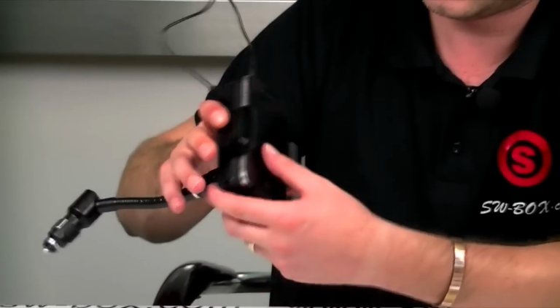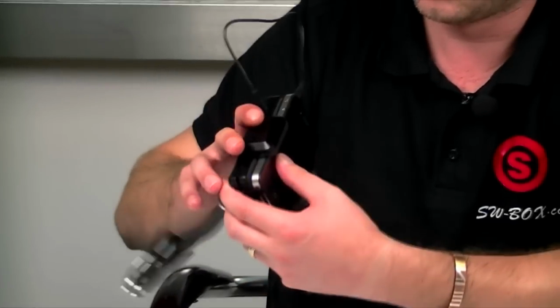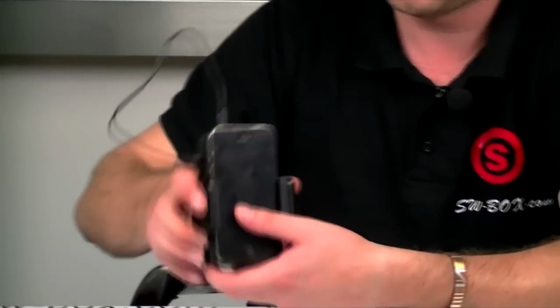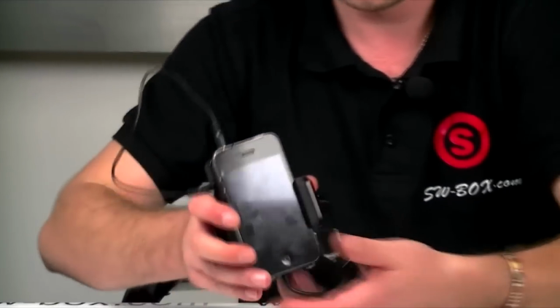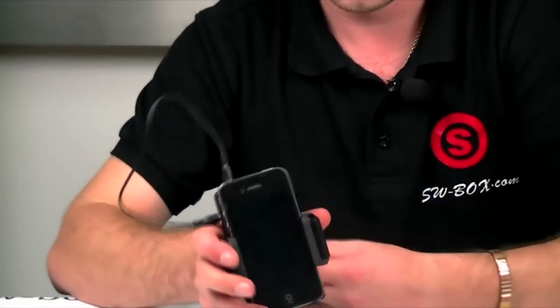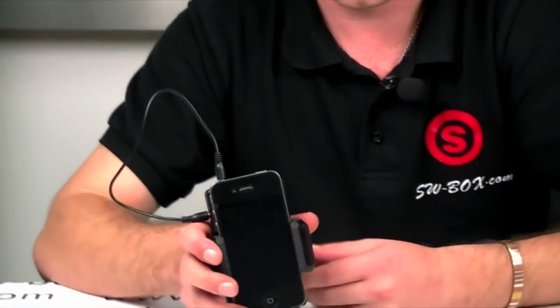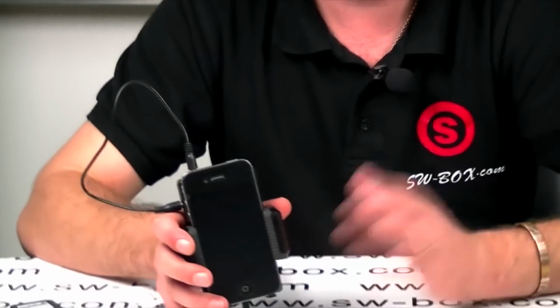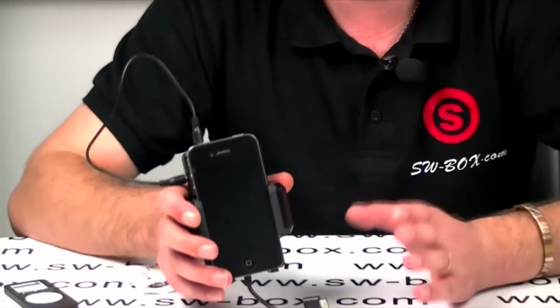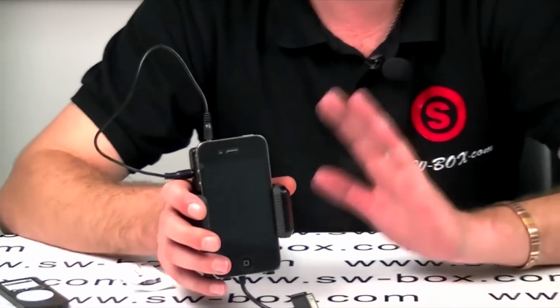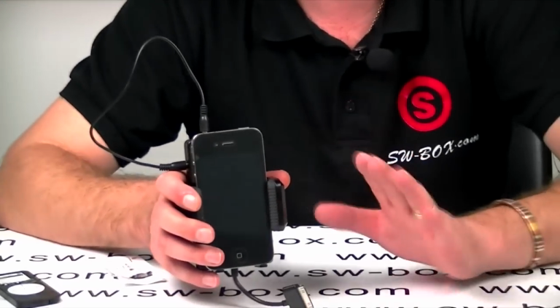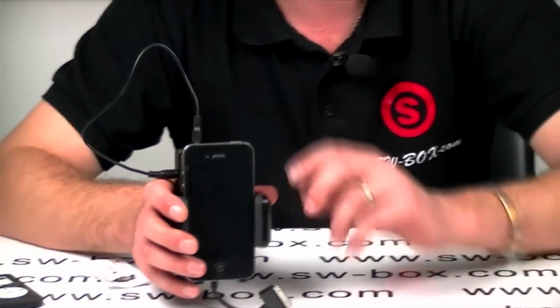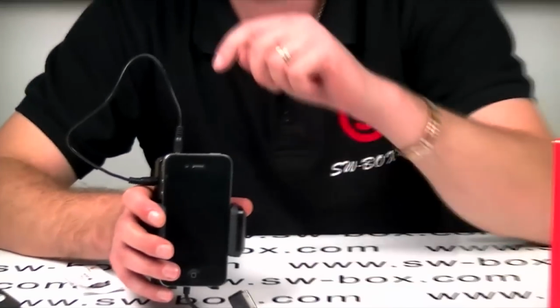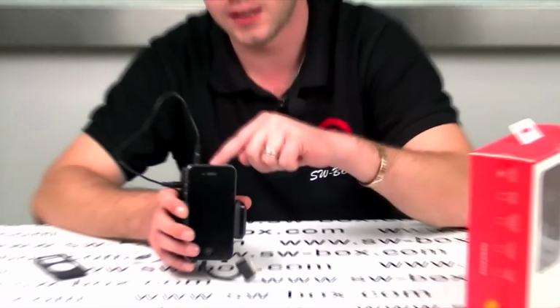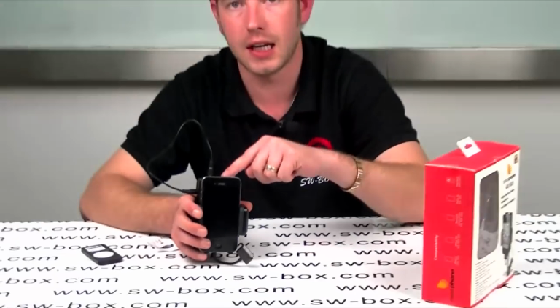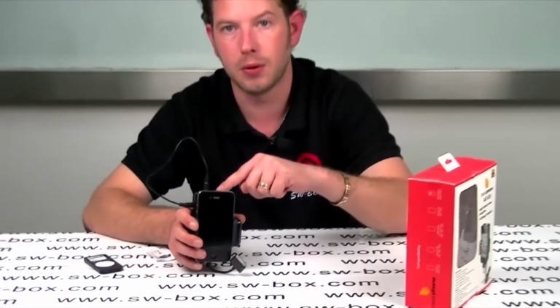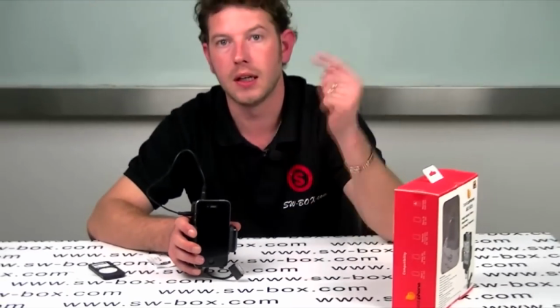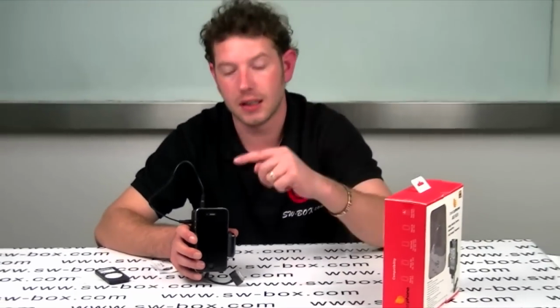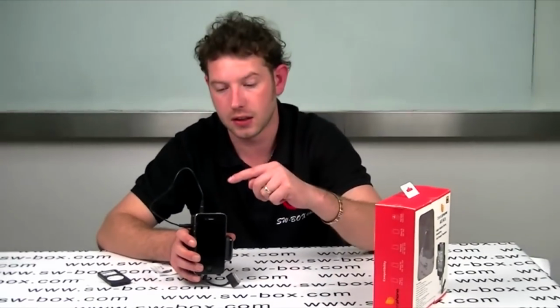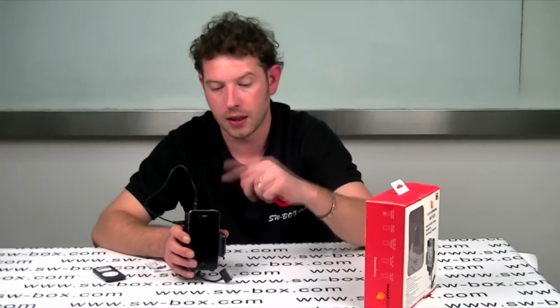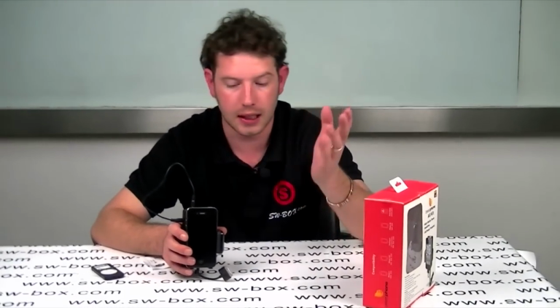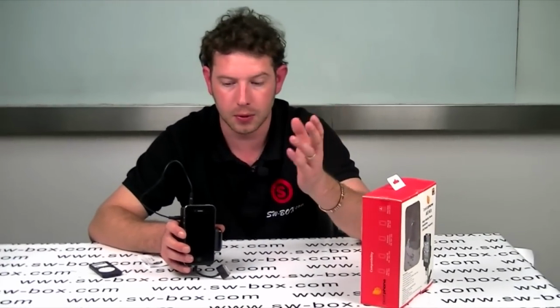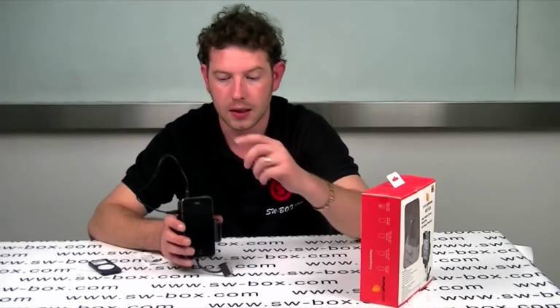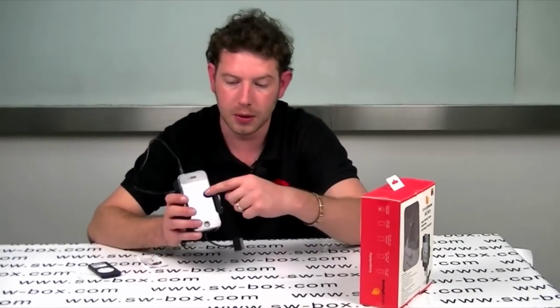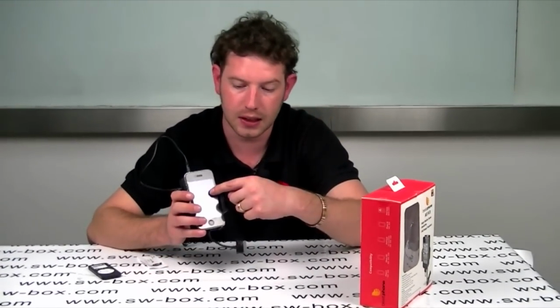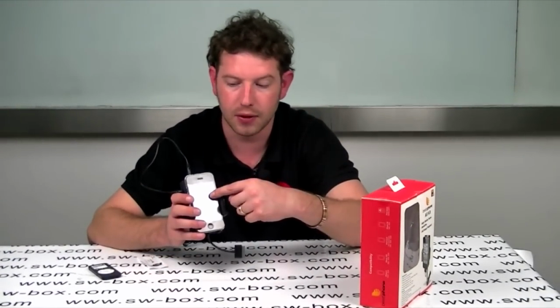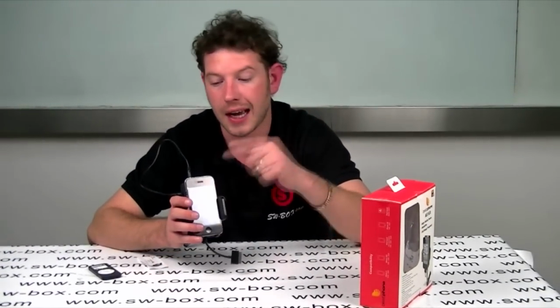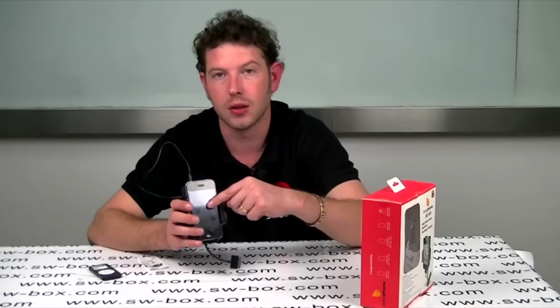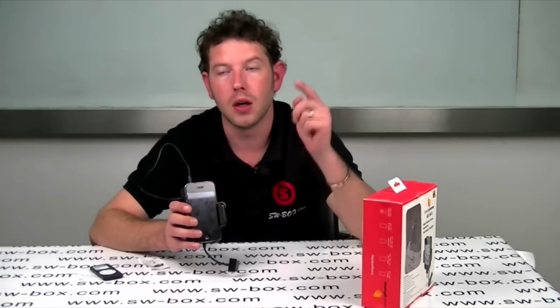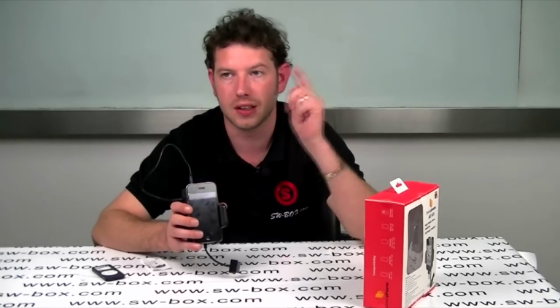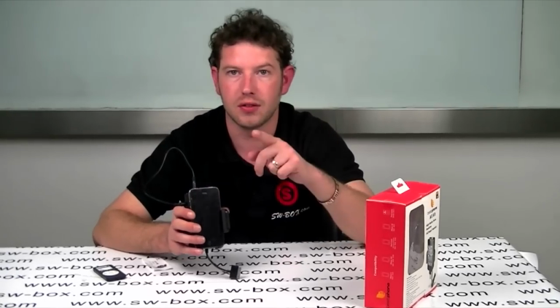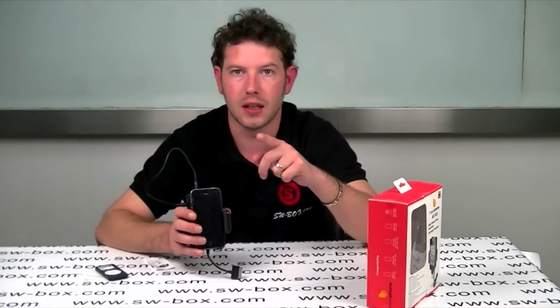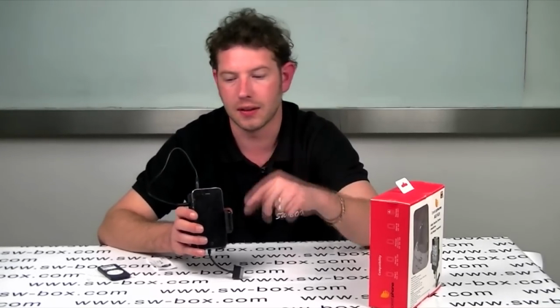Once it's in with a nice good grip, that's done. Basically, that is running. As long as you've got this on 88.1 and your car stereo on 88.1, your music's going to come through and your calls will all go straight through the car stereo.